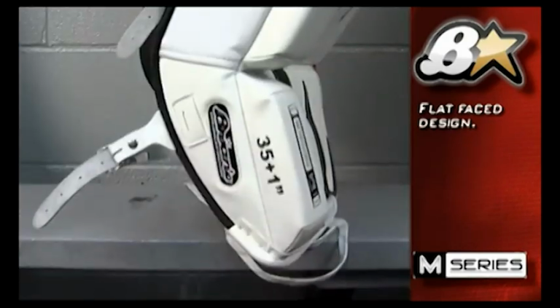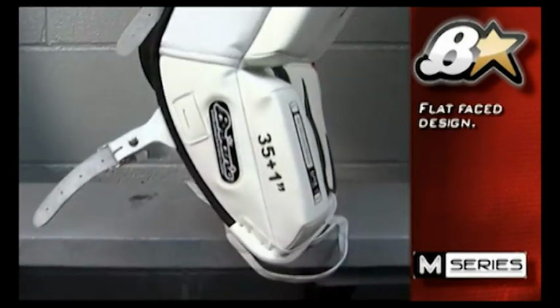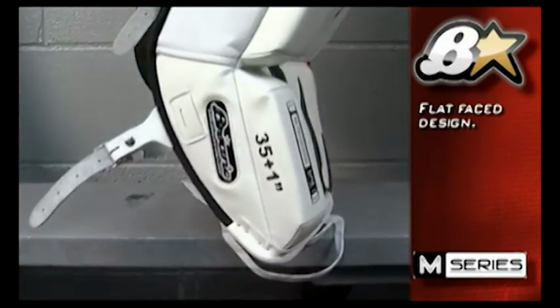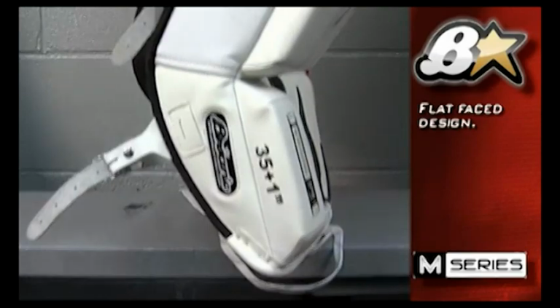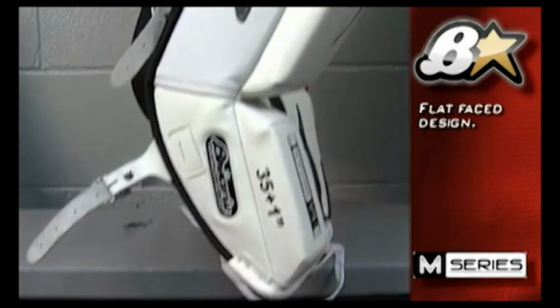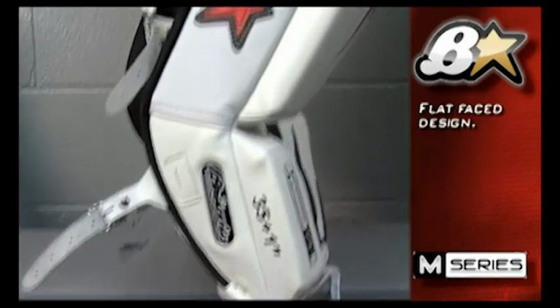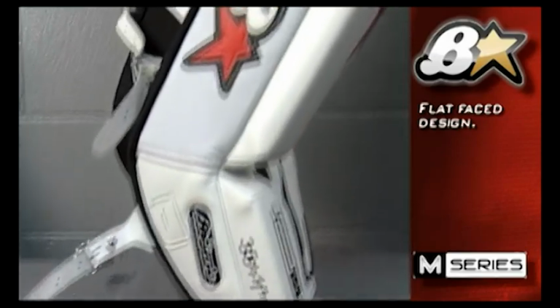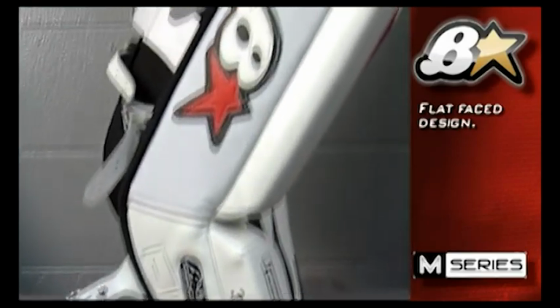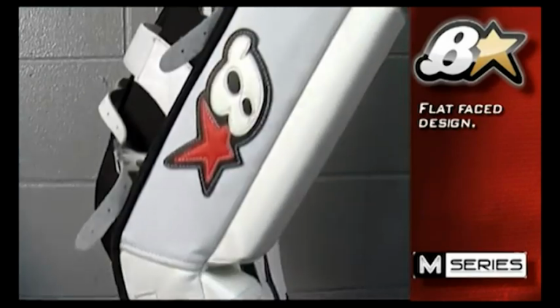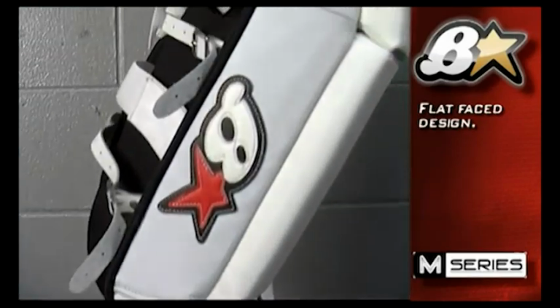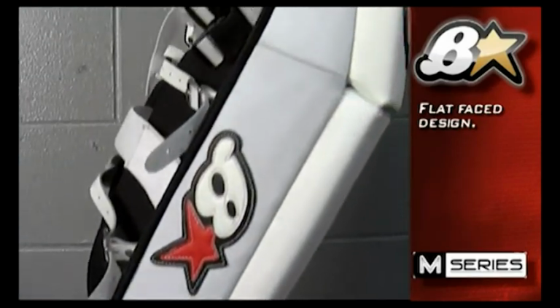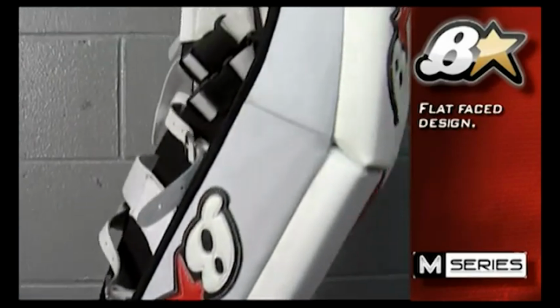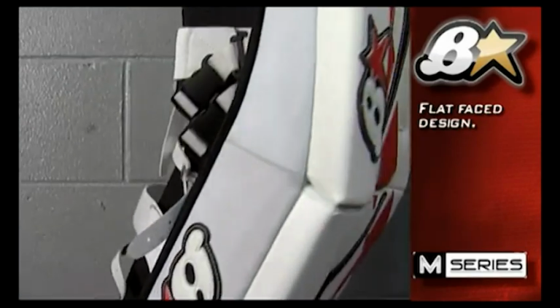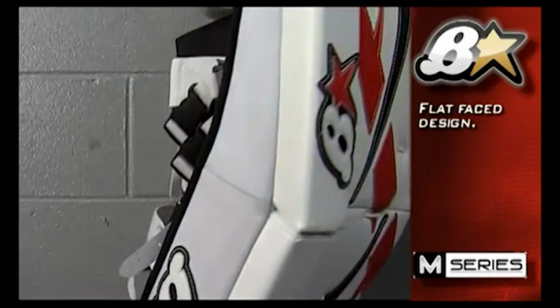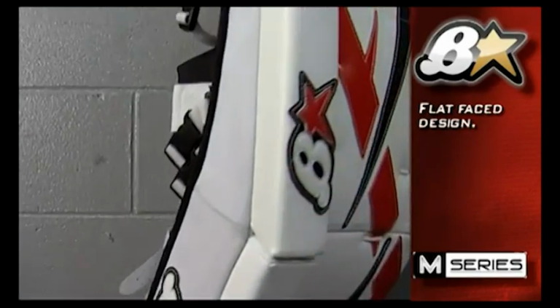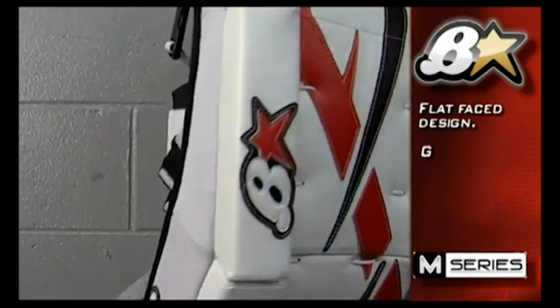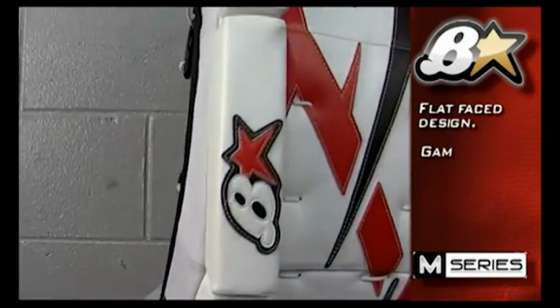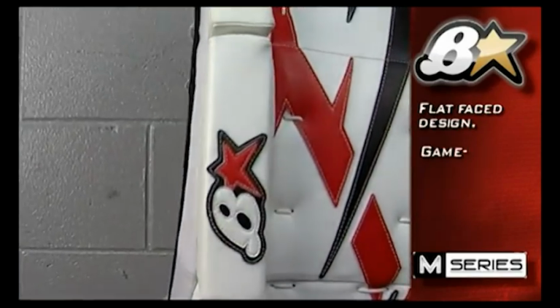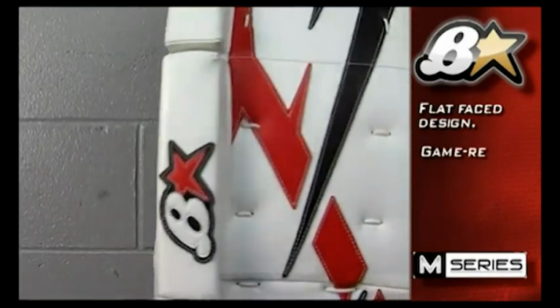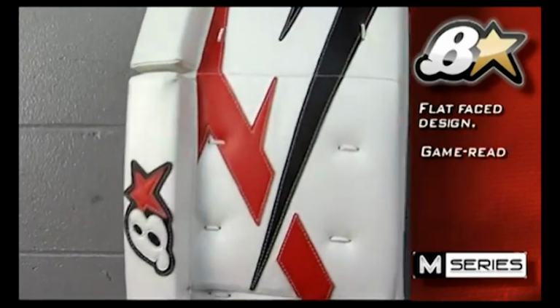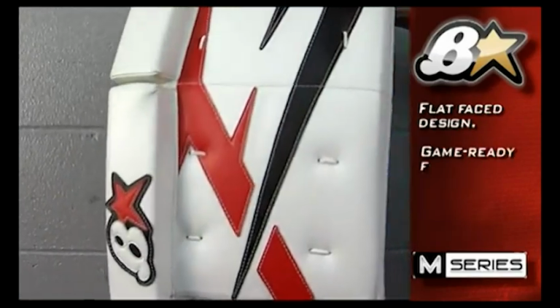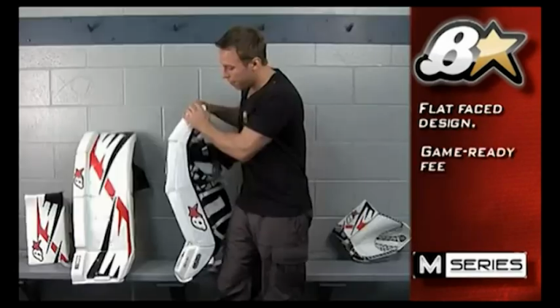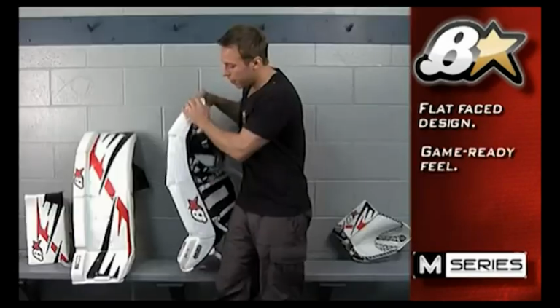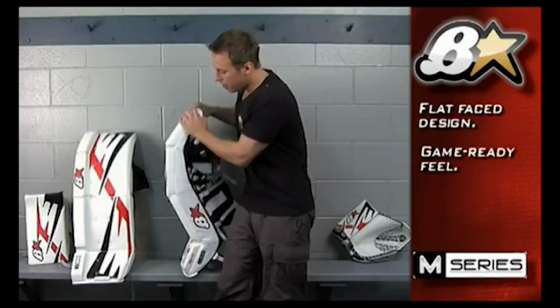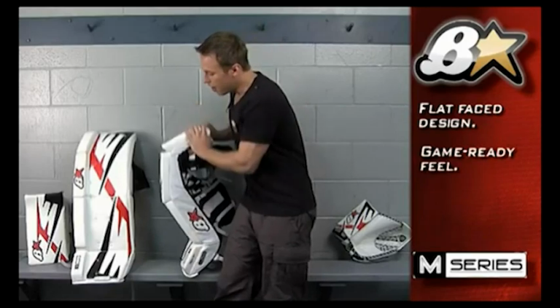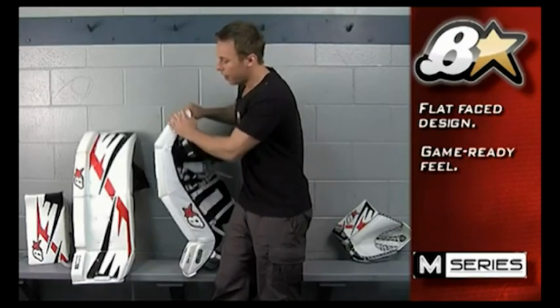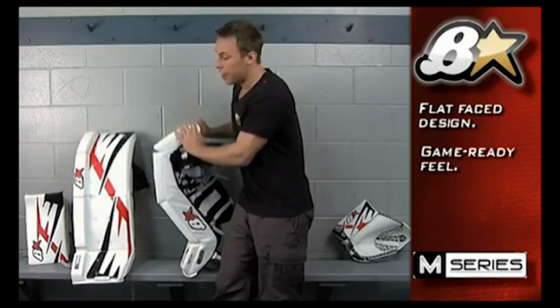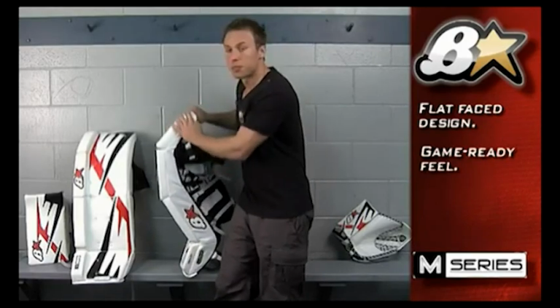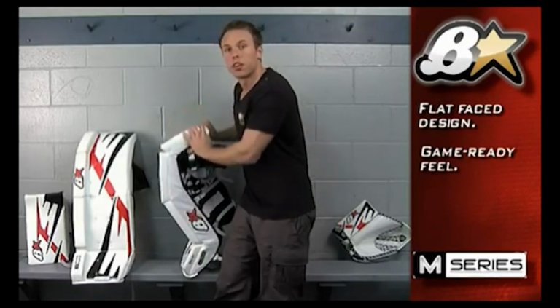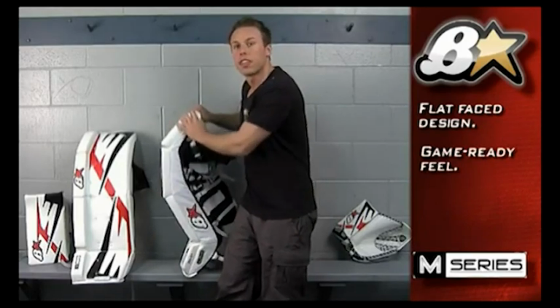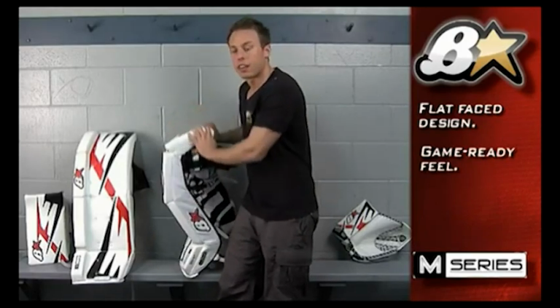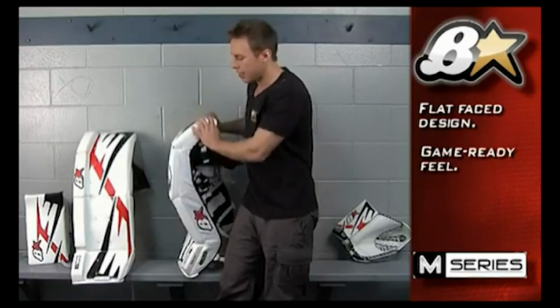You can see on the side and face of the pad the external break up top. This allows for a game-ready feel and a very flexible thigh rise.